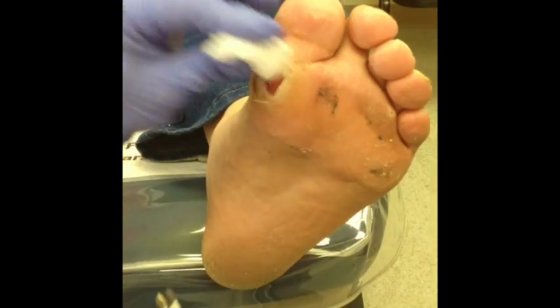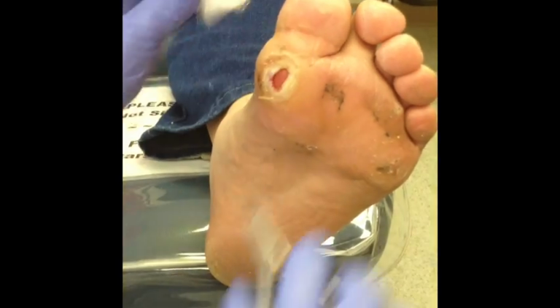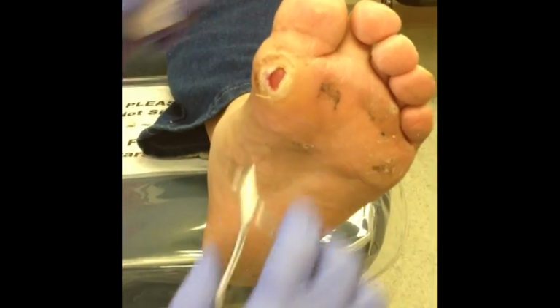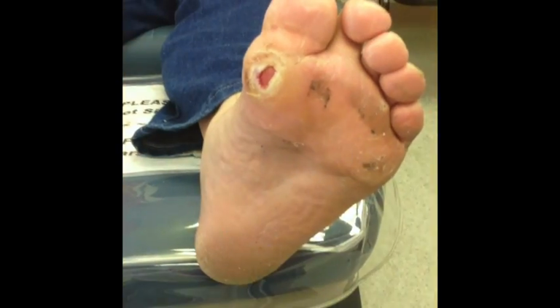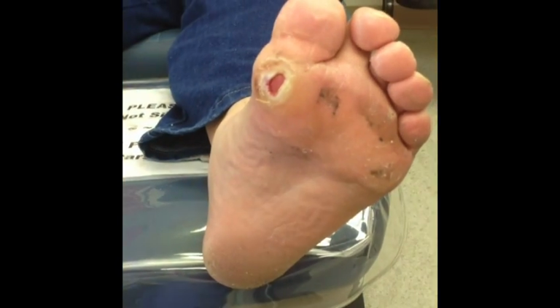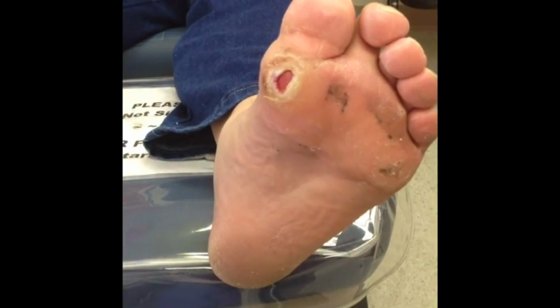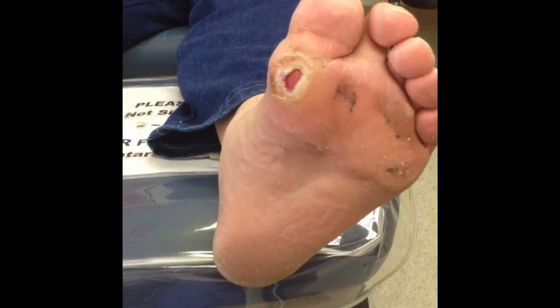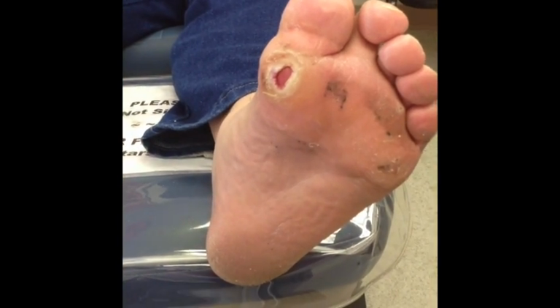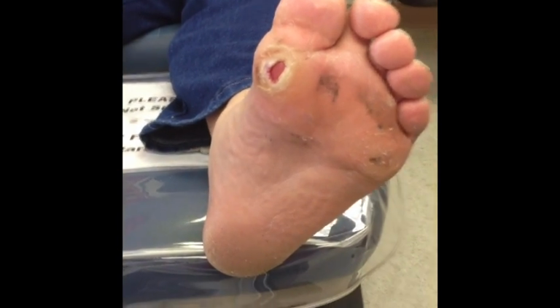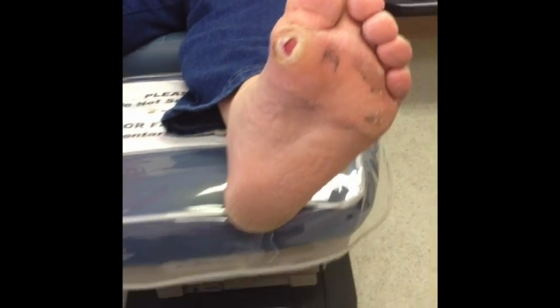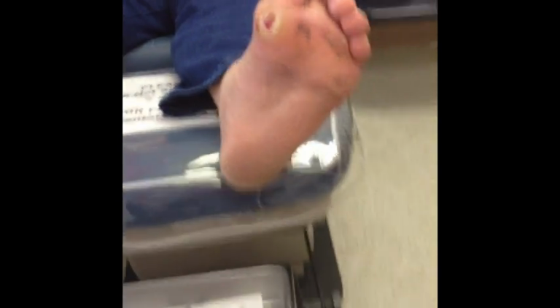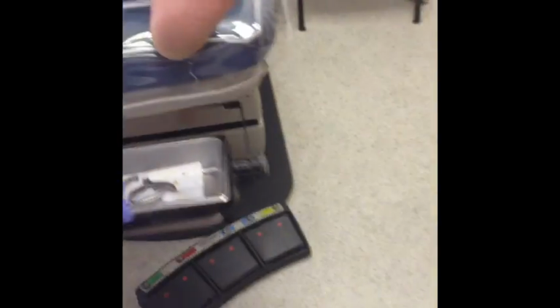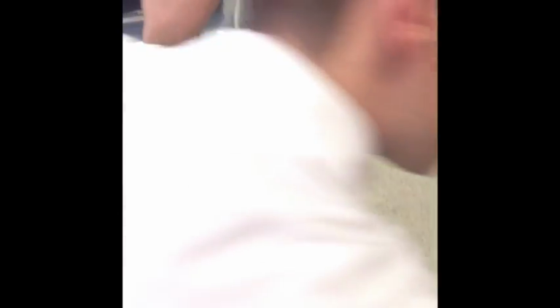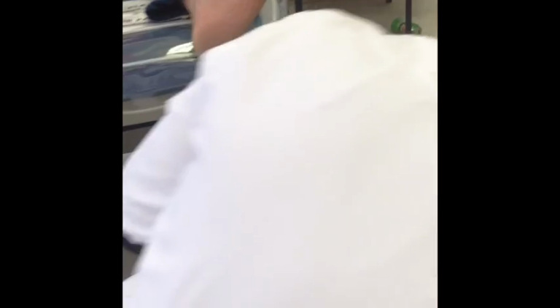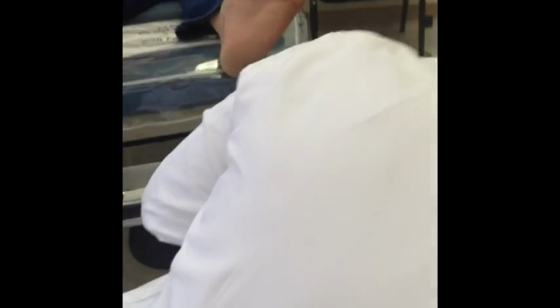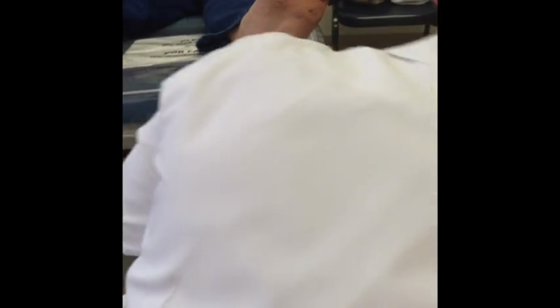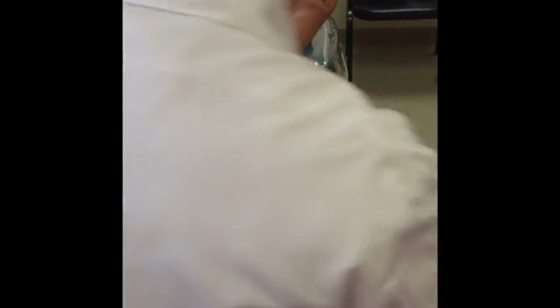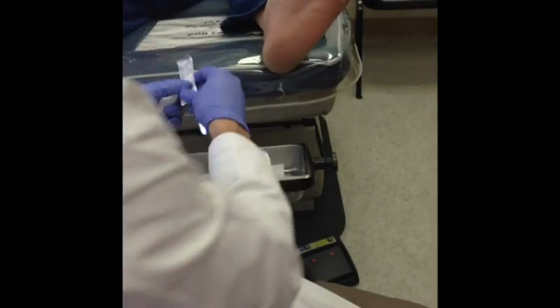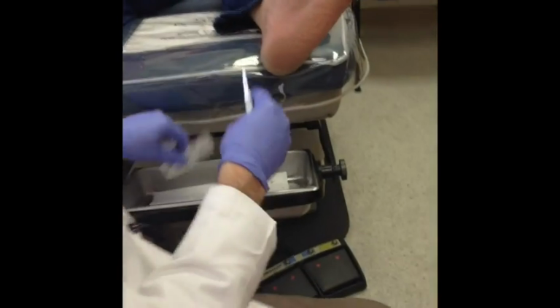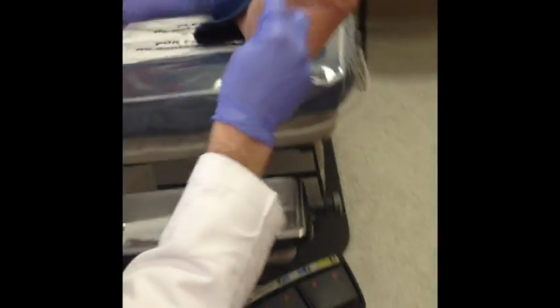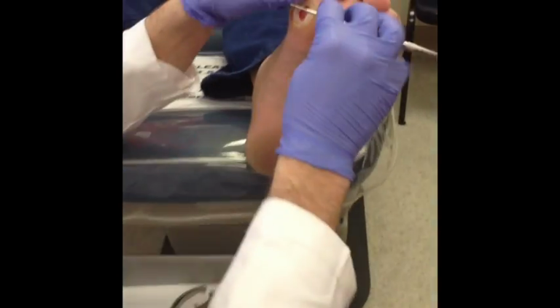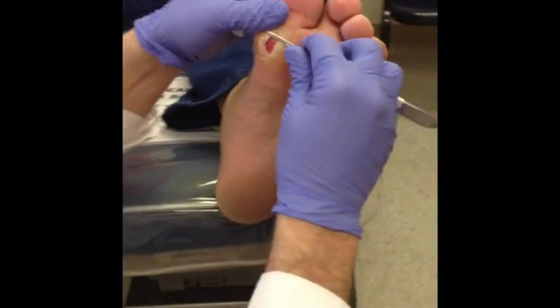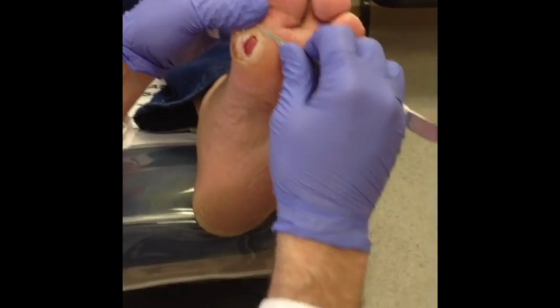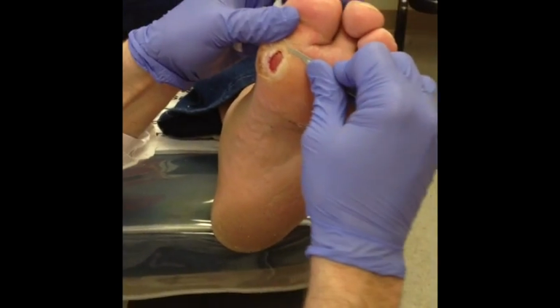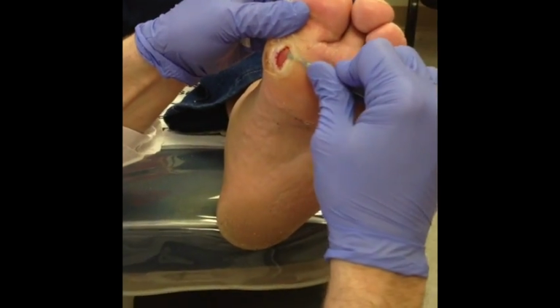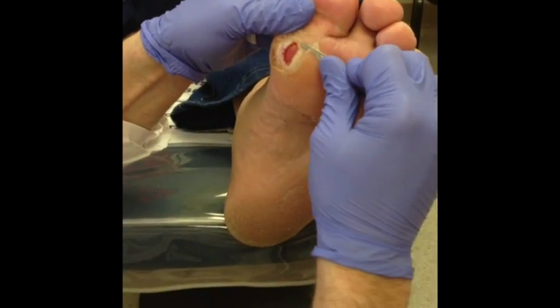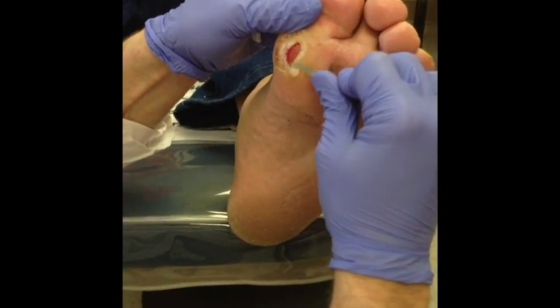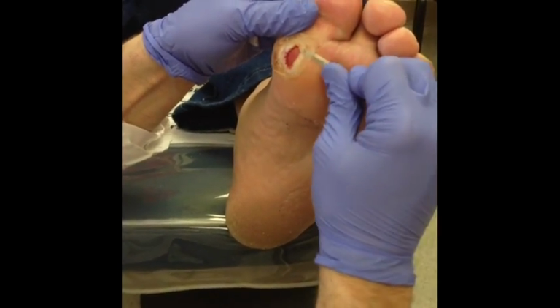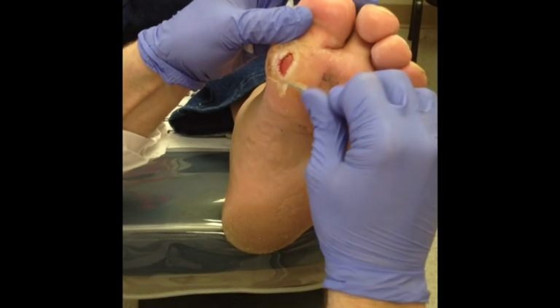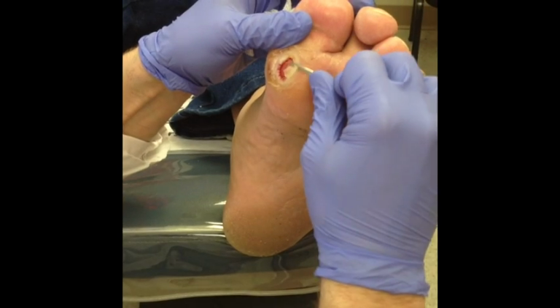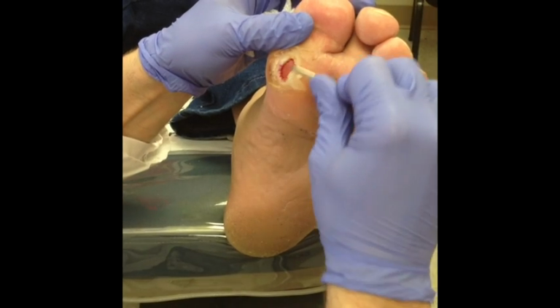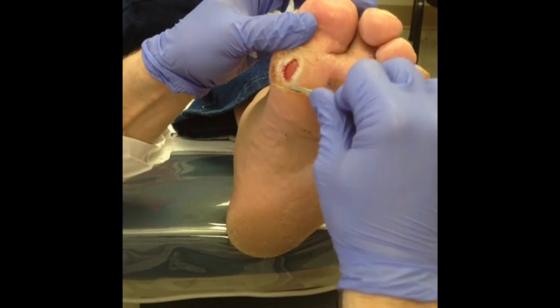So you do the first pass with that, and then I'm going to grab a 15 razor blade here and get it down to about the same height as the skin around the area.